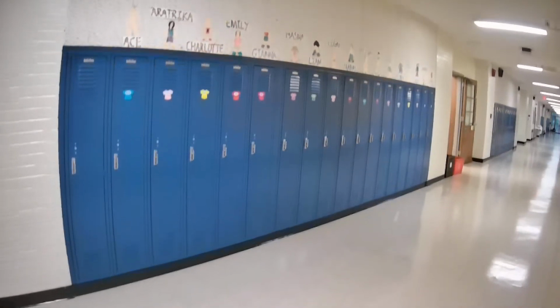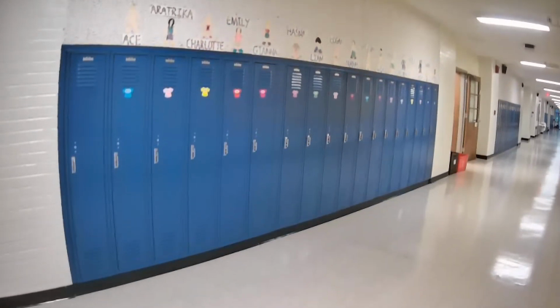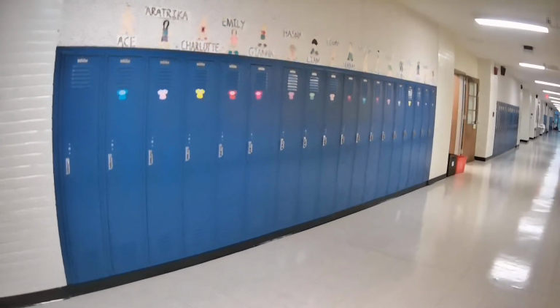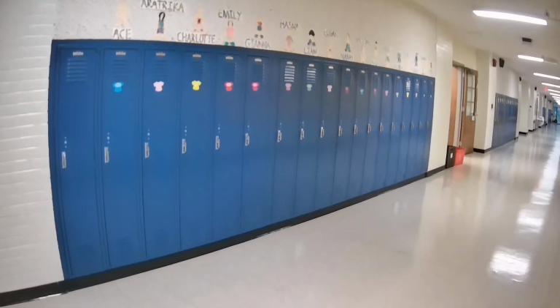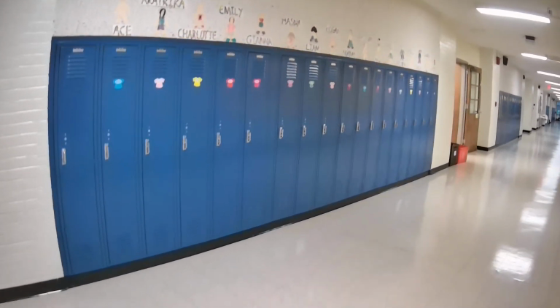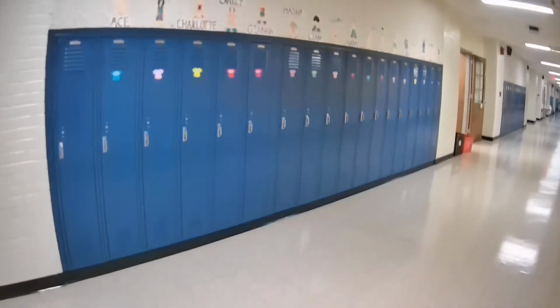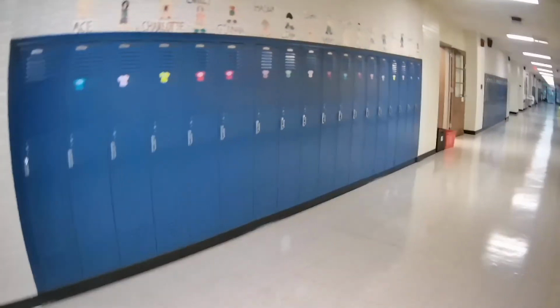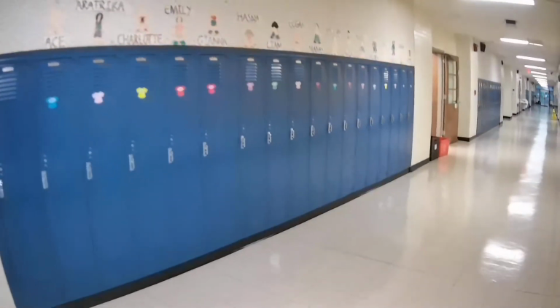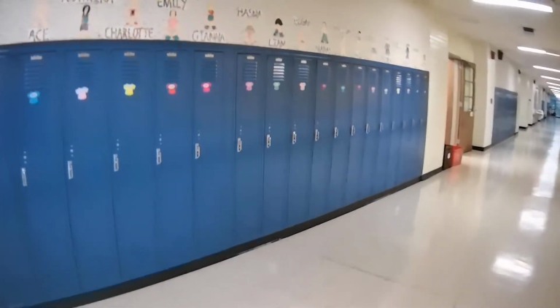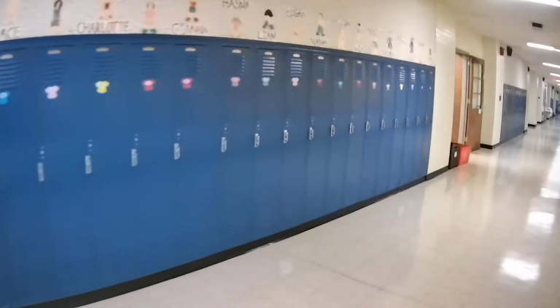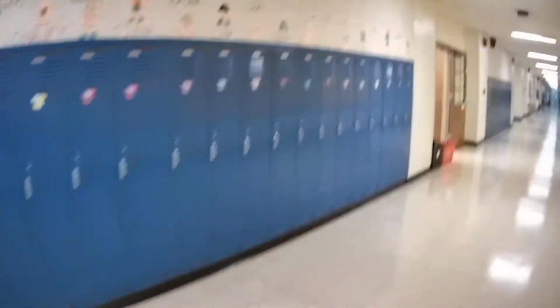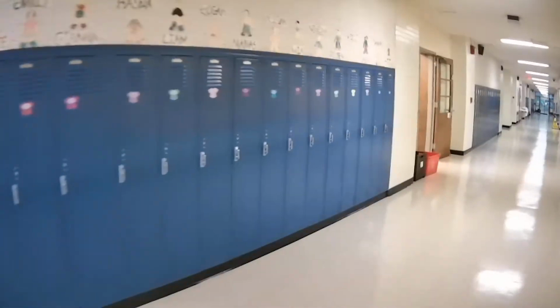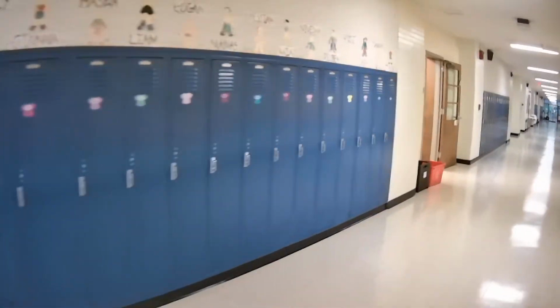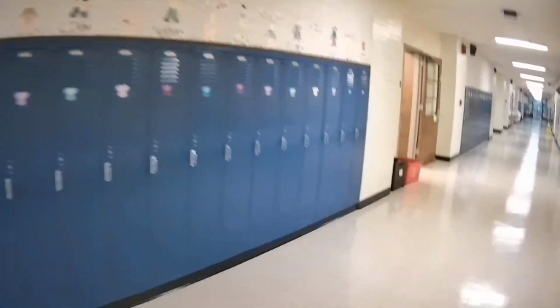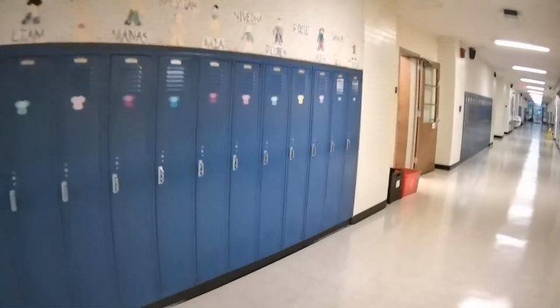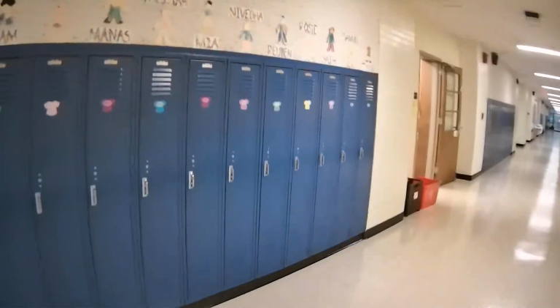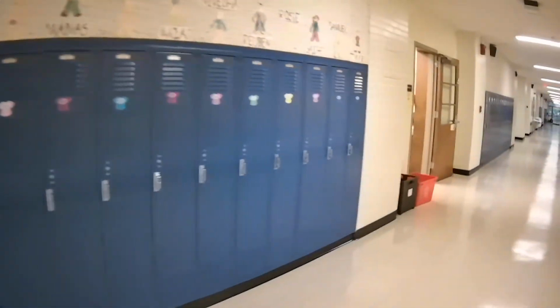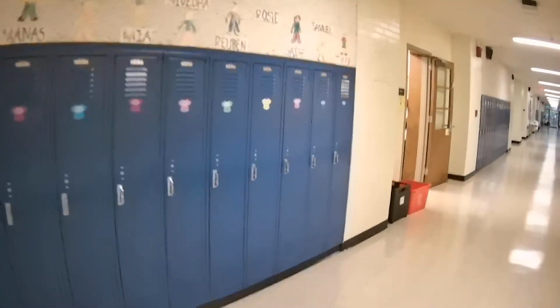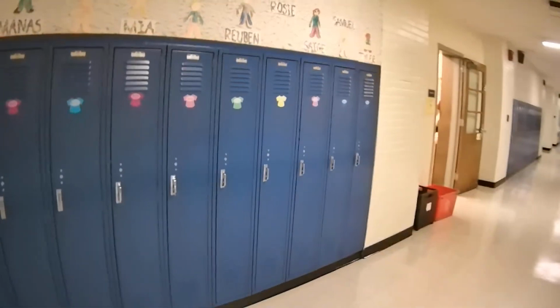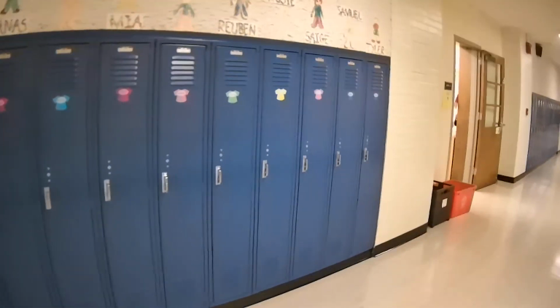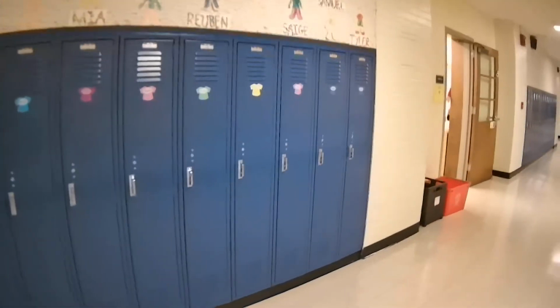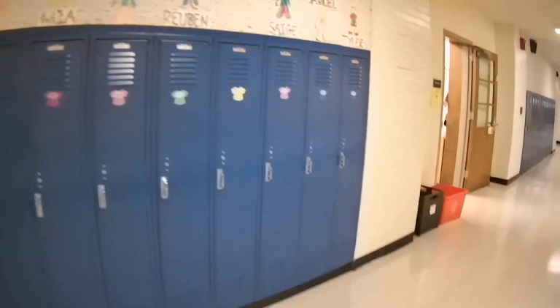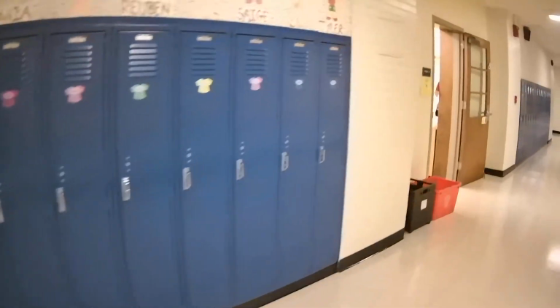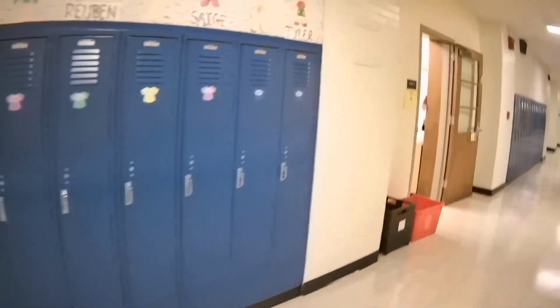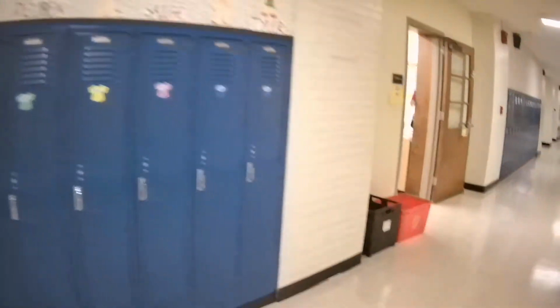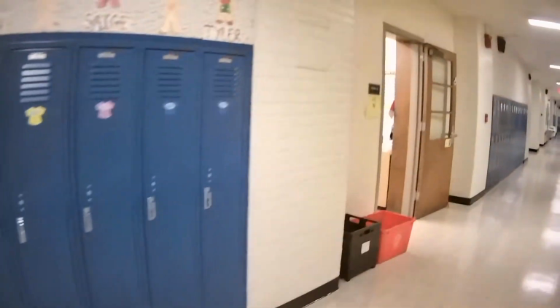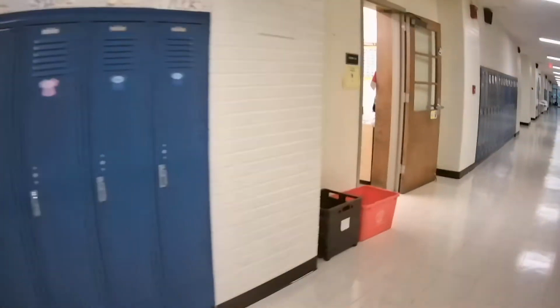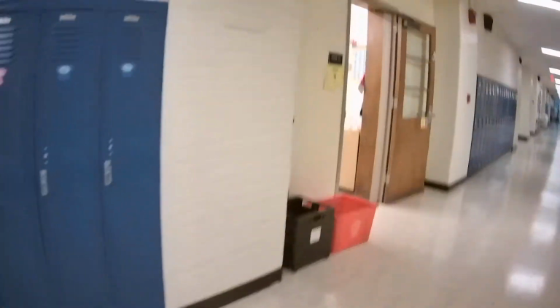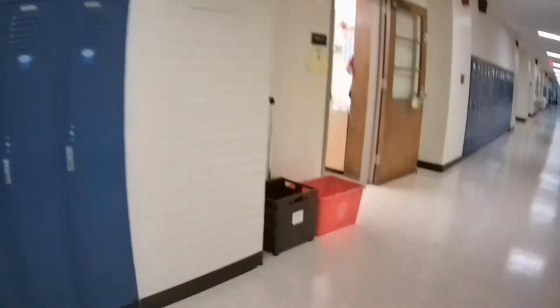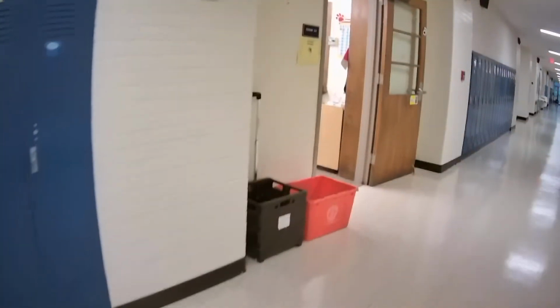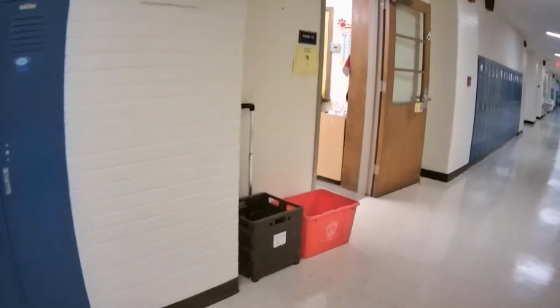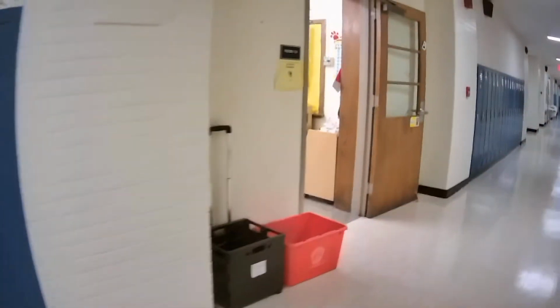When they first come to school, they come to this locker and they find theirs, which they've done a great job at. They take out their blue folders and if they have a lunch from home, they put it in here and then they hang up their backpack.